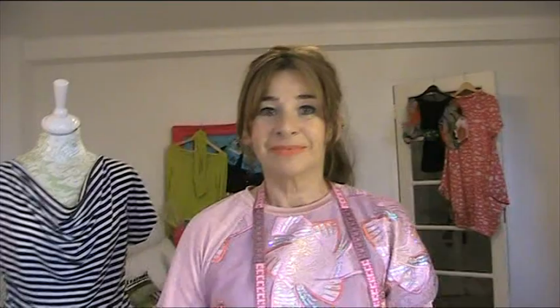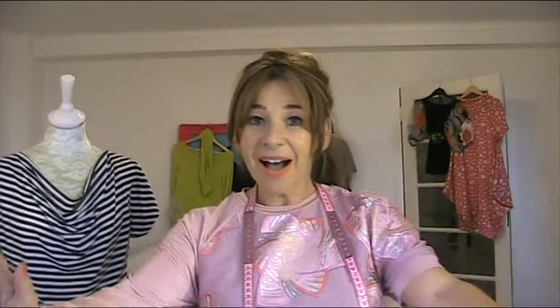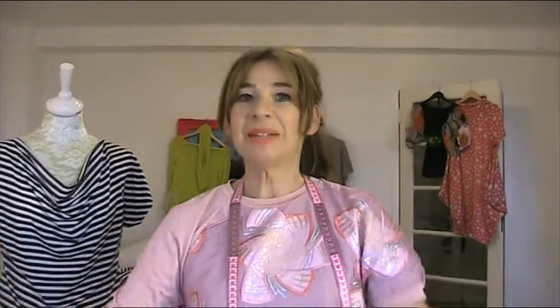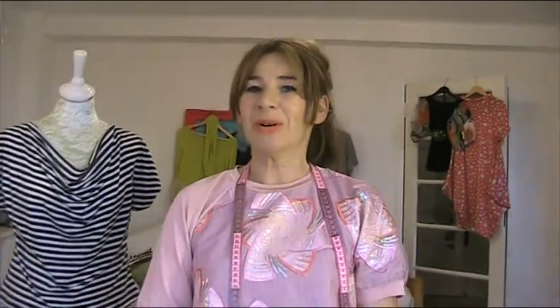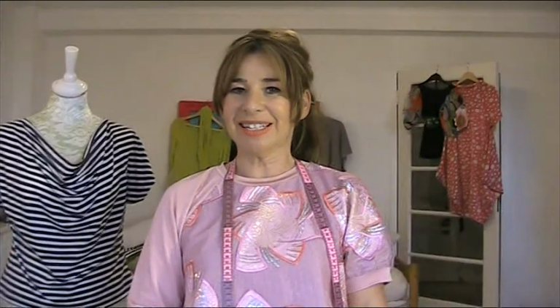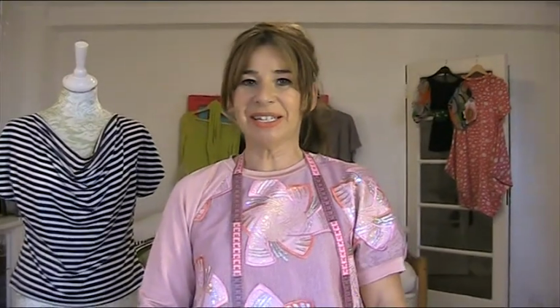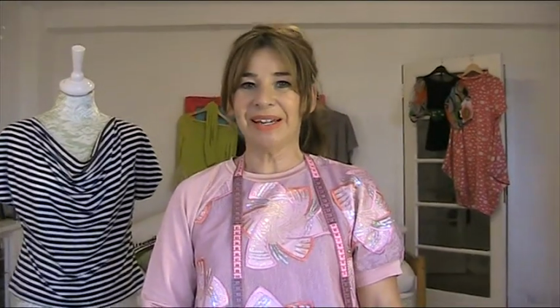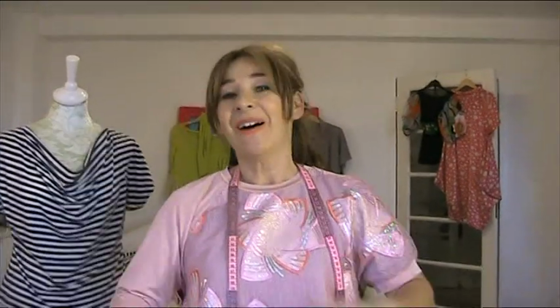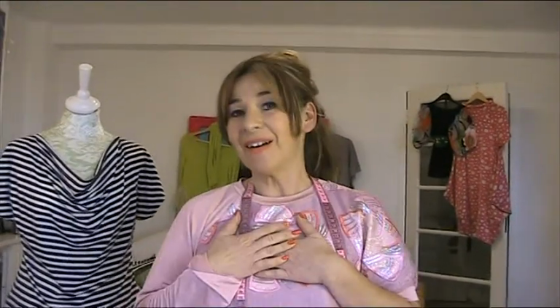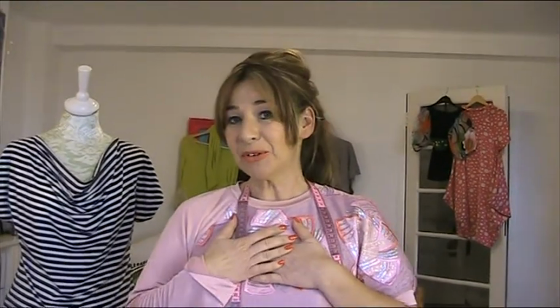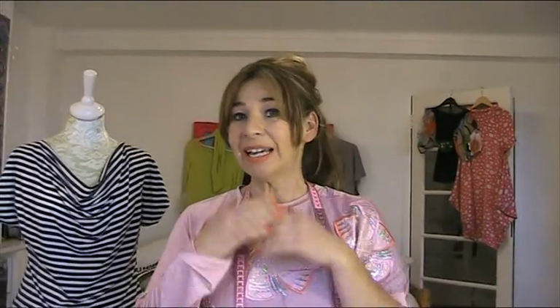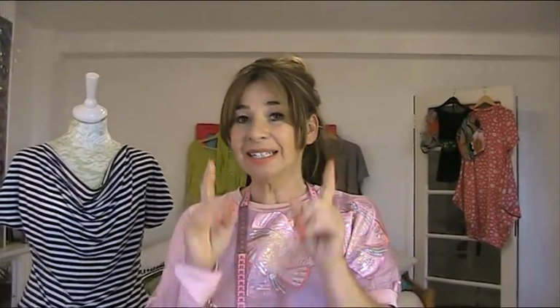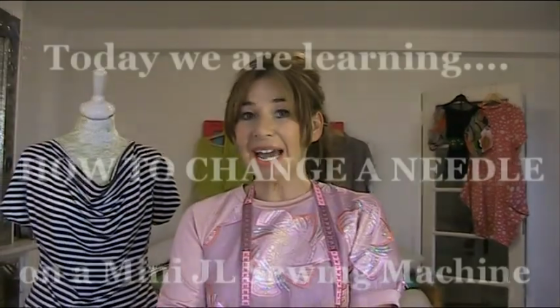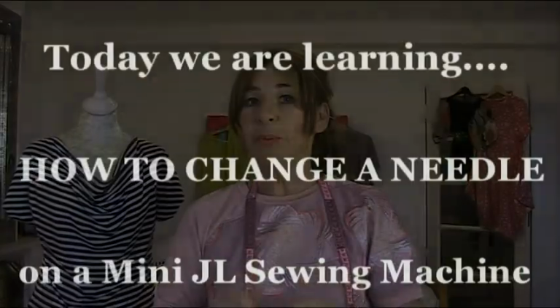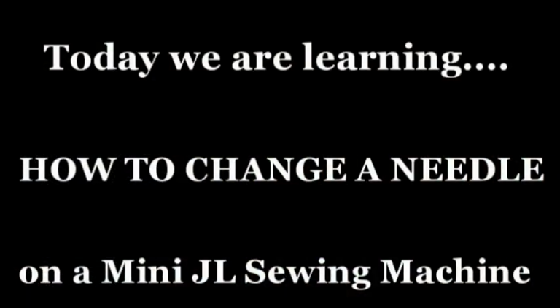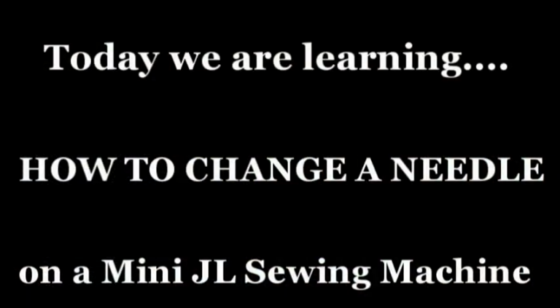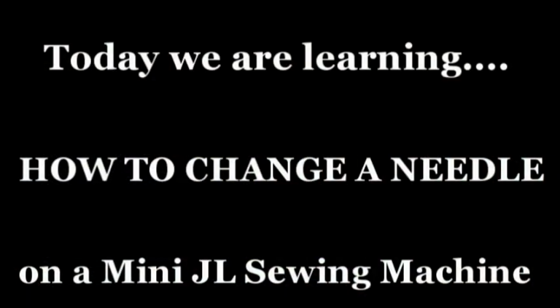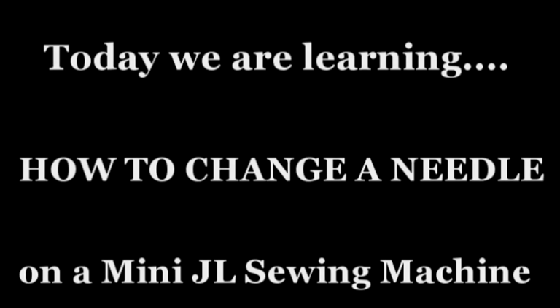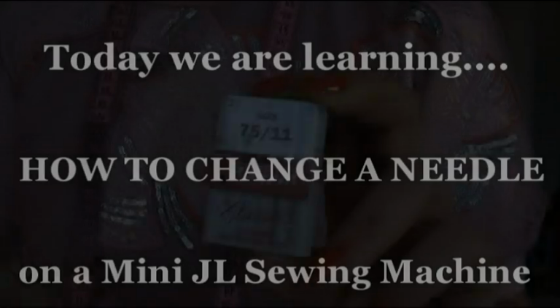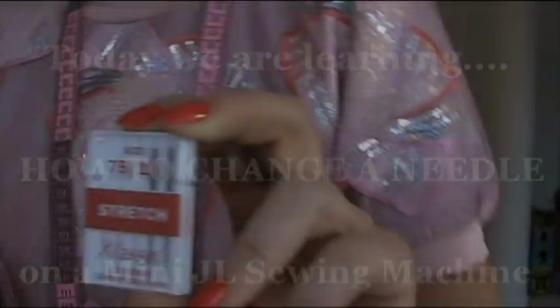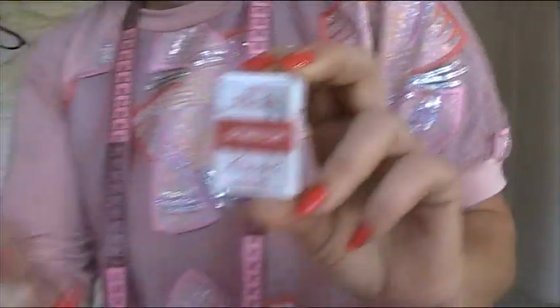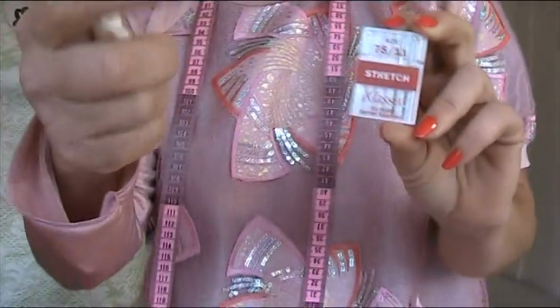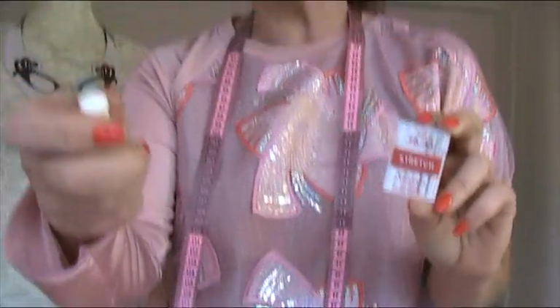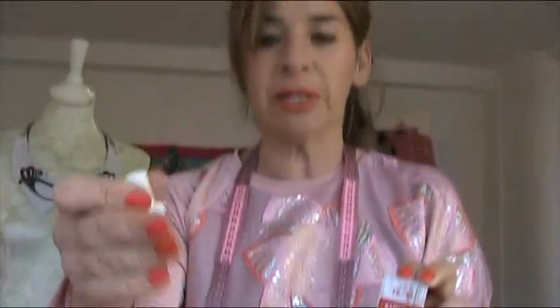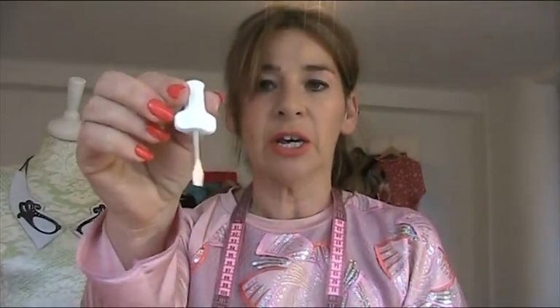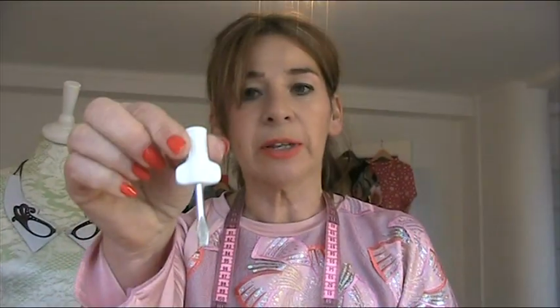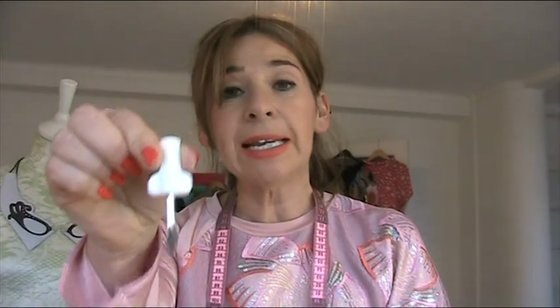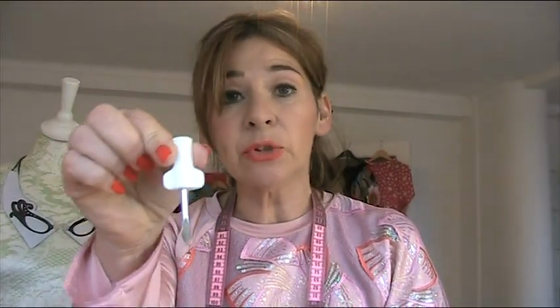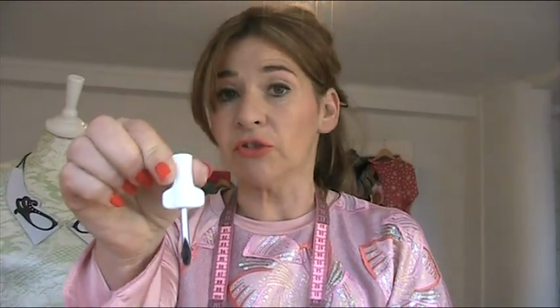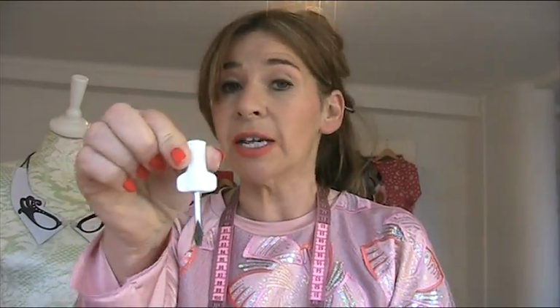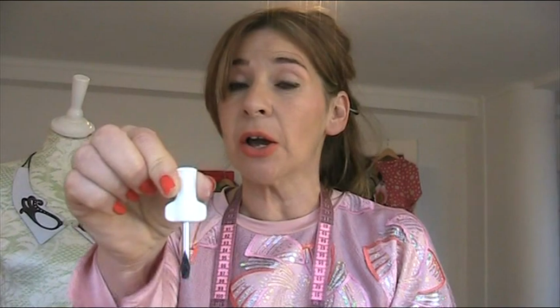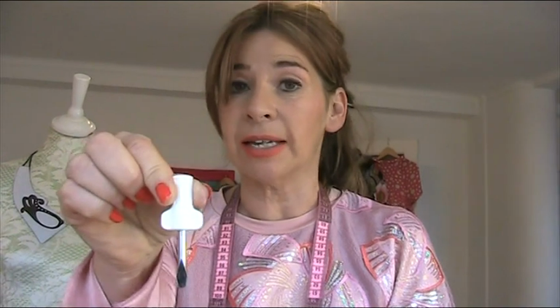Hi, welcome to Stitchers TV. I'm Tri and today we're going to... Now on the Mini JL you also need one of these little screwdrivers, they're so handy.